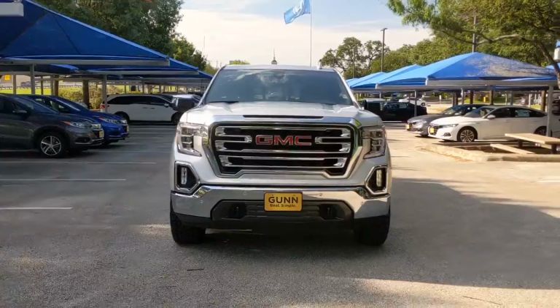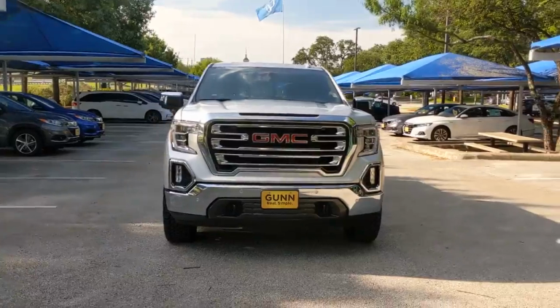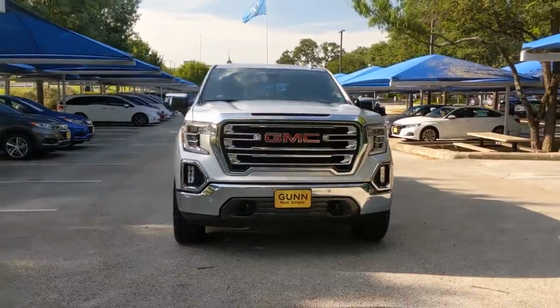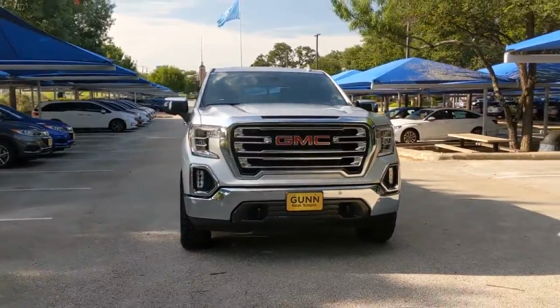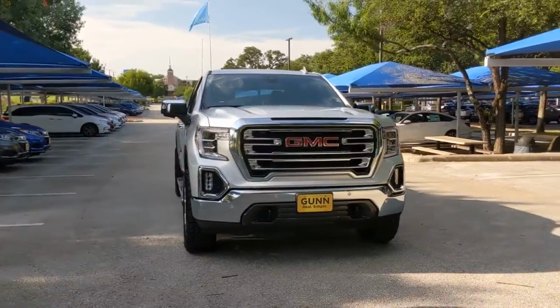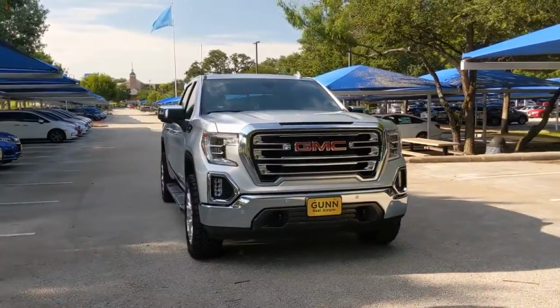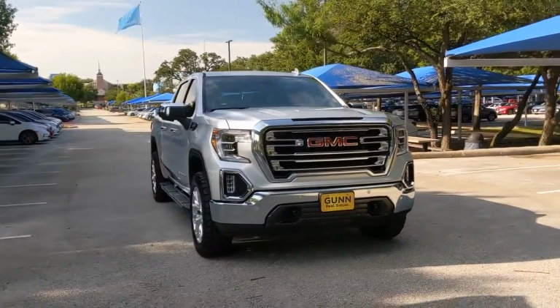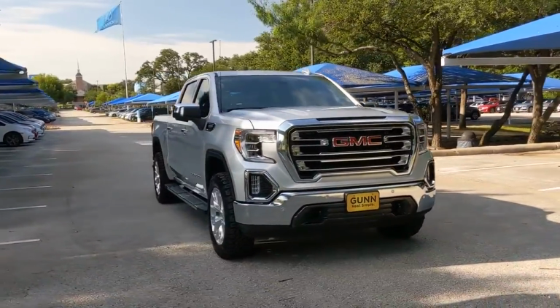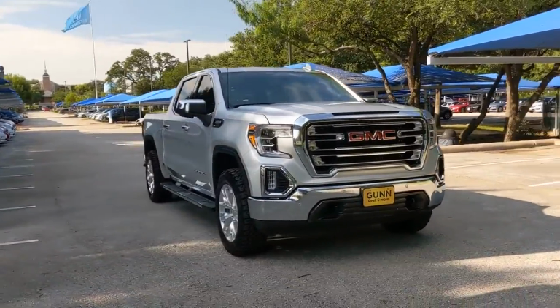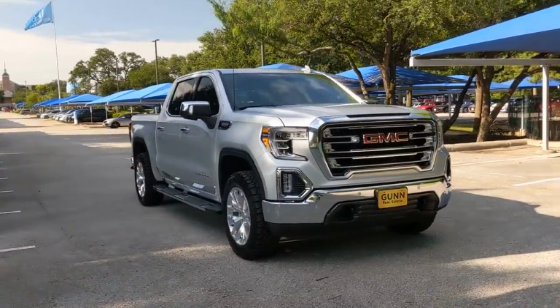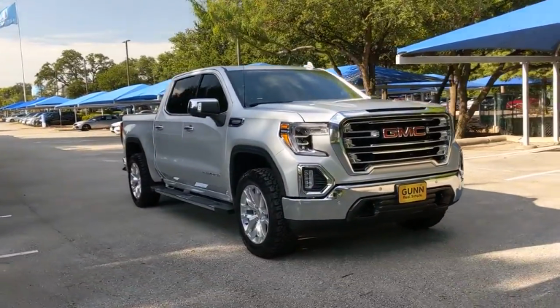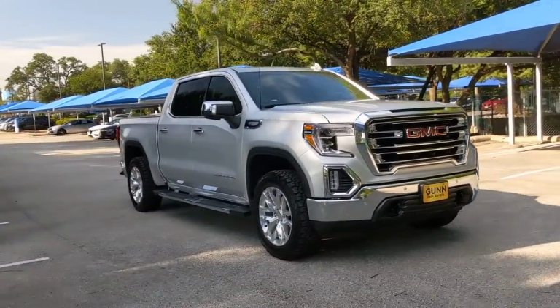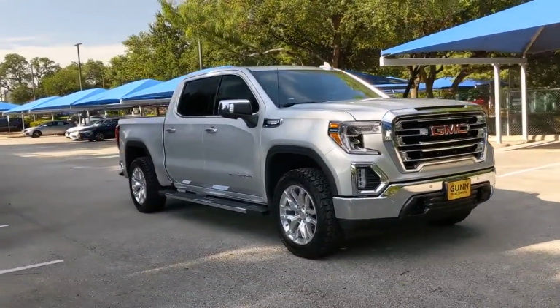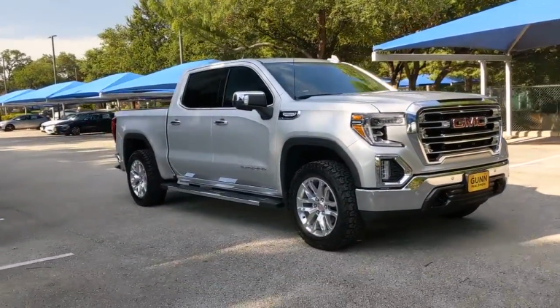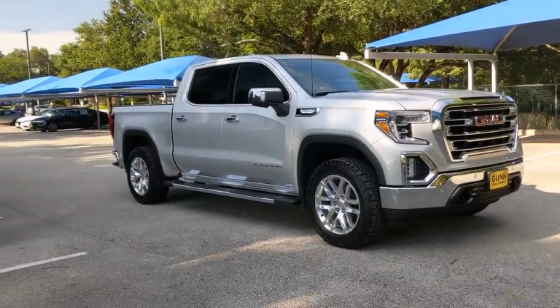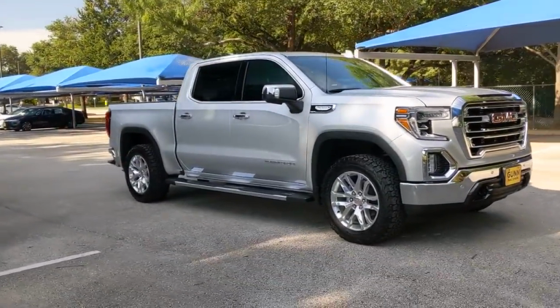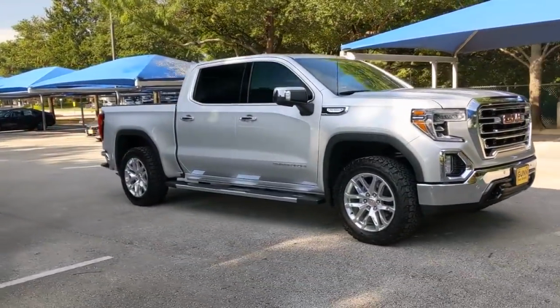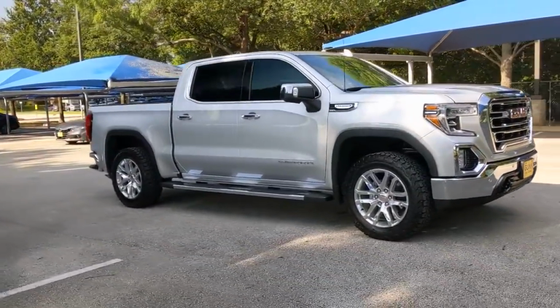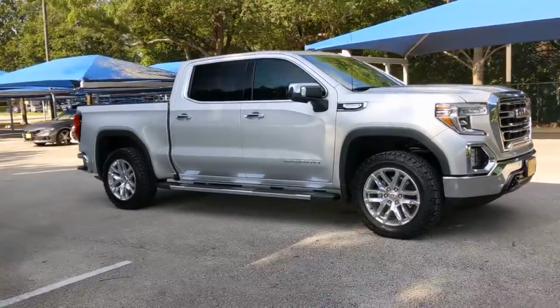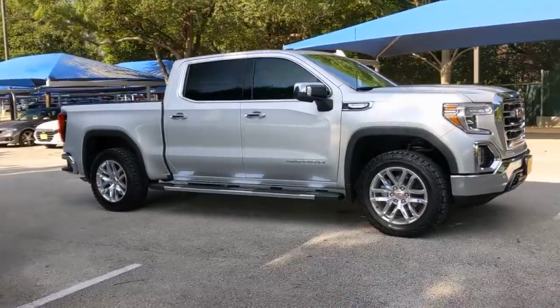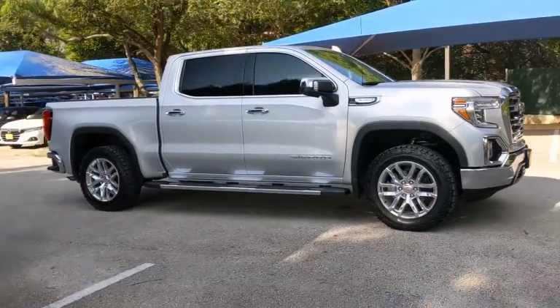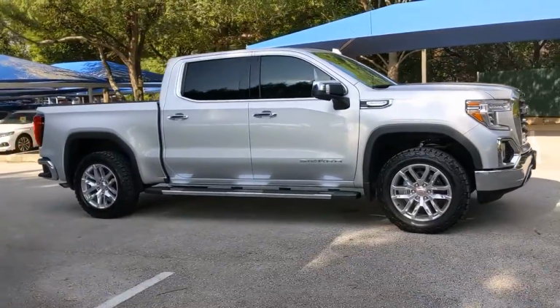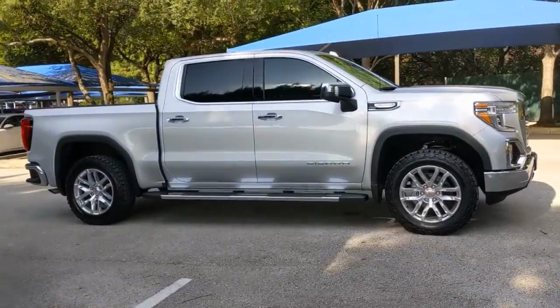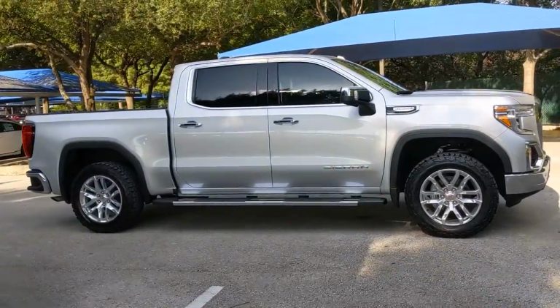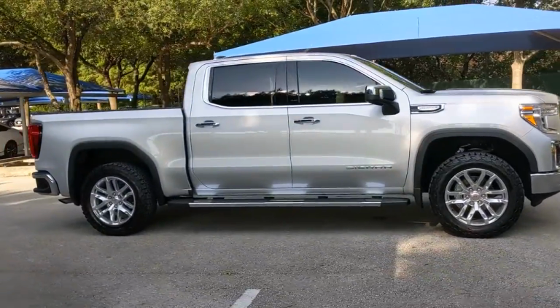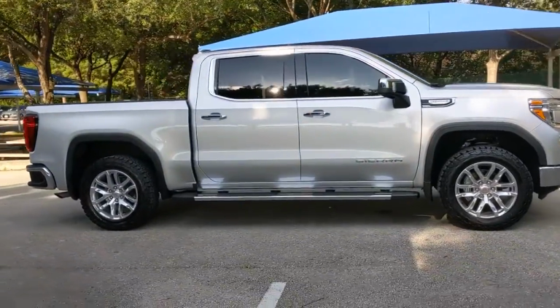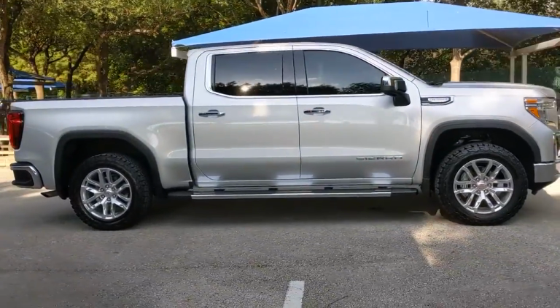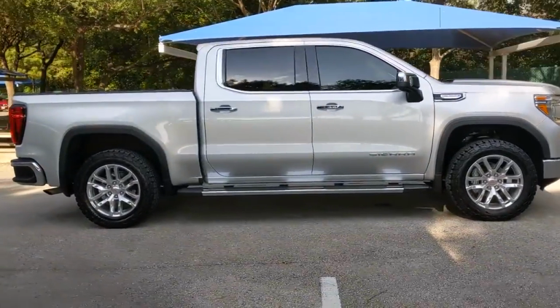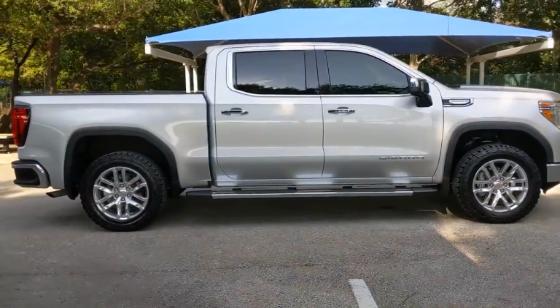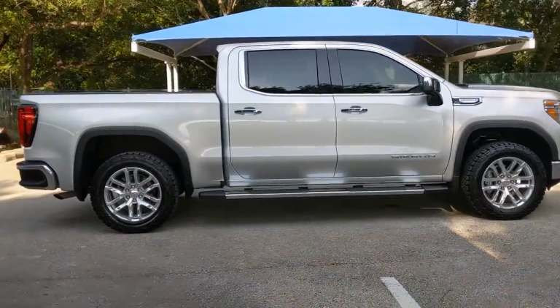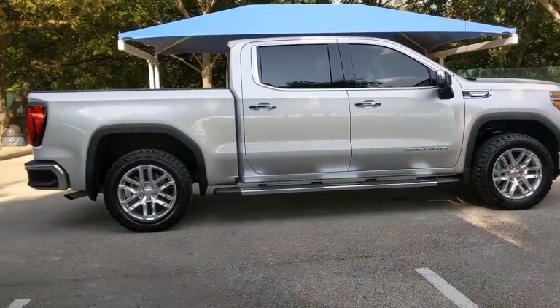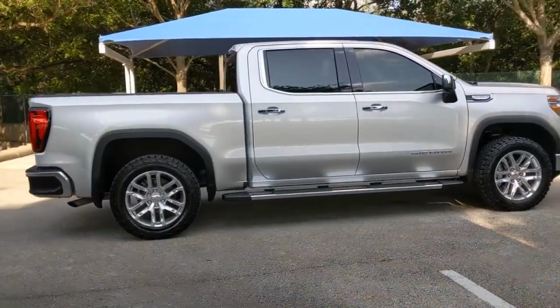You will love the features of this 2019 GMC Sierra. With less than 20,000 miles on the odometer, this vehicle stands out from the rest.